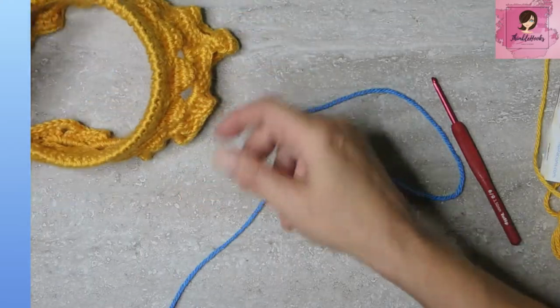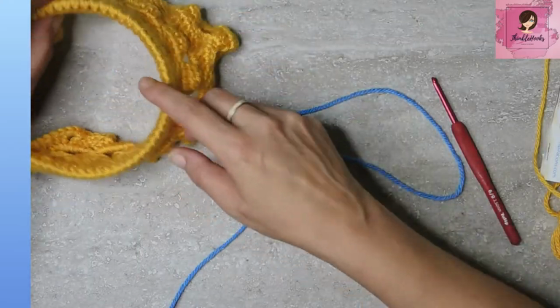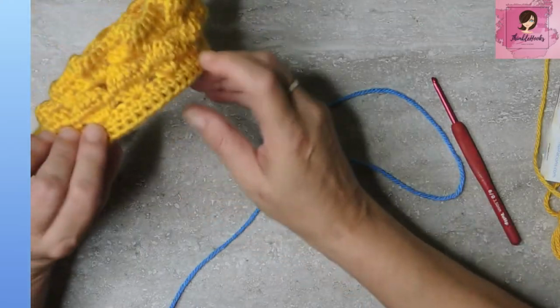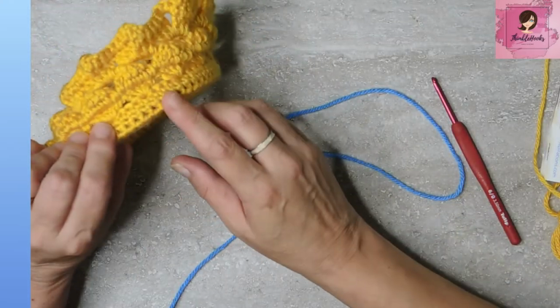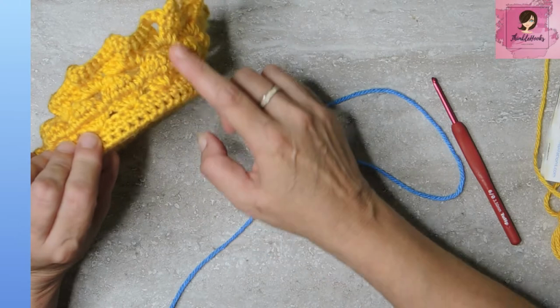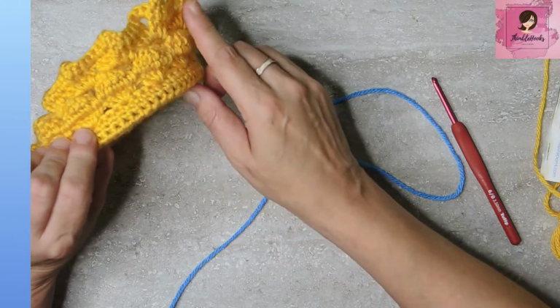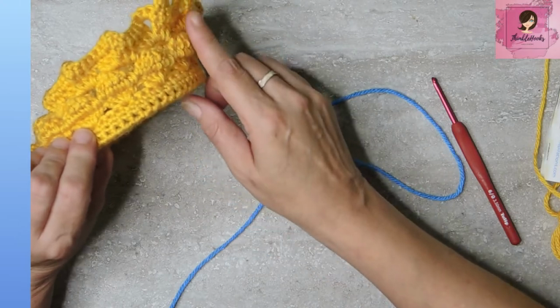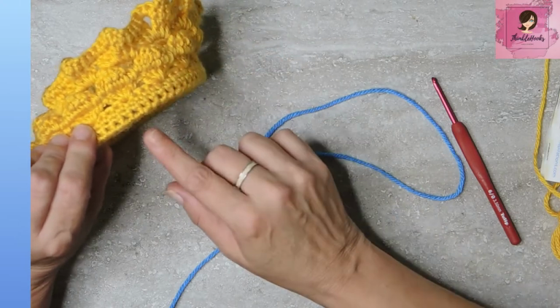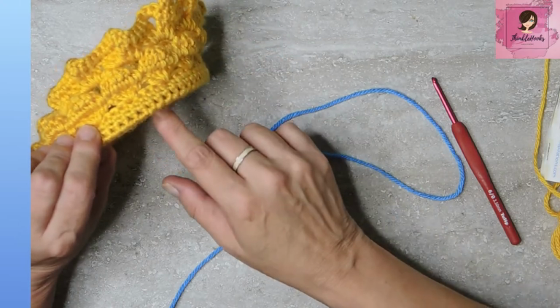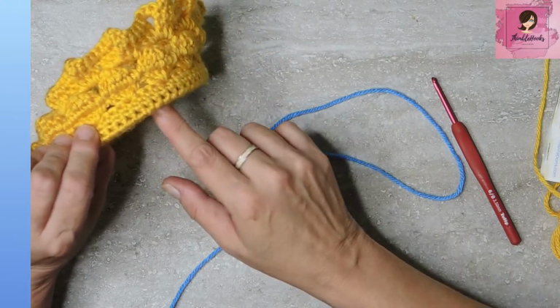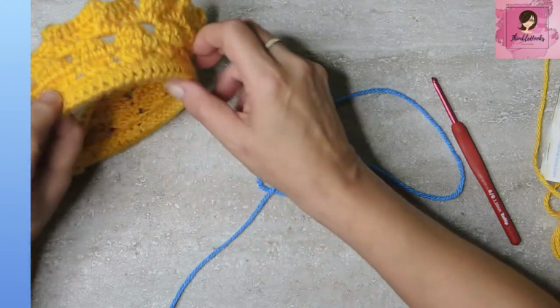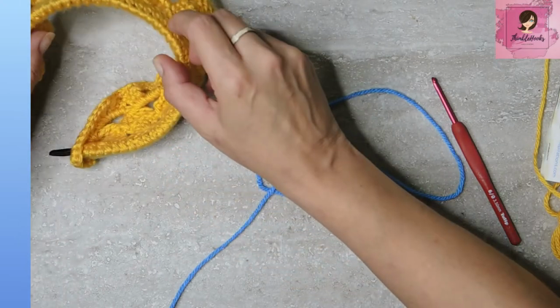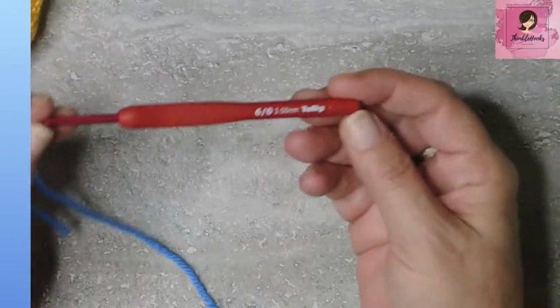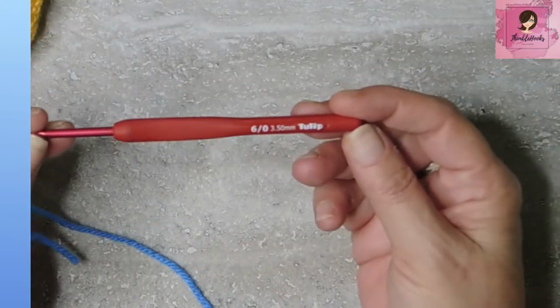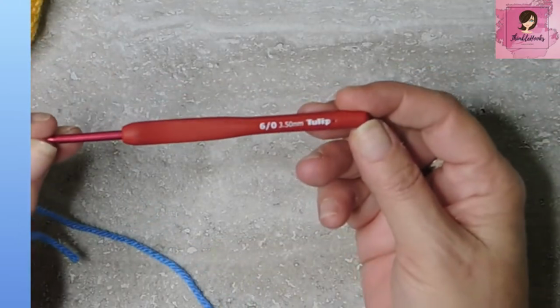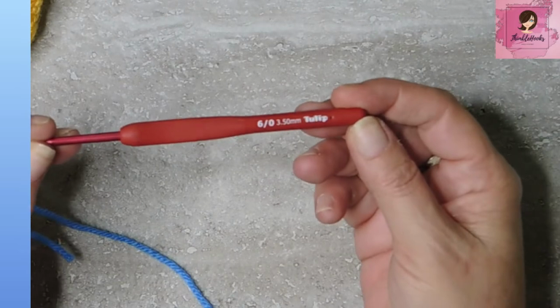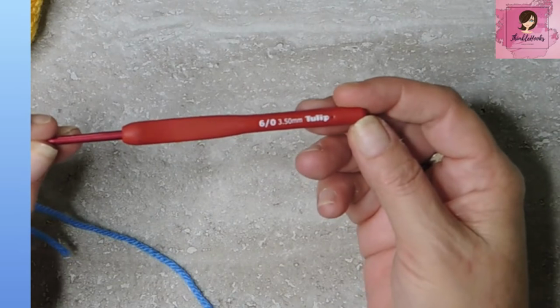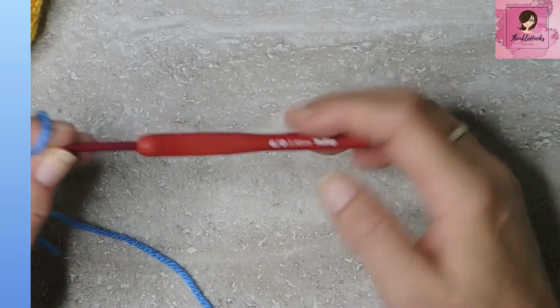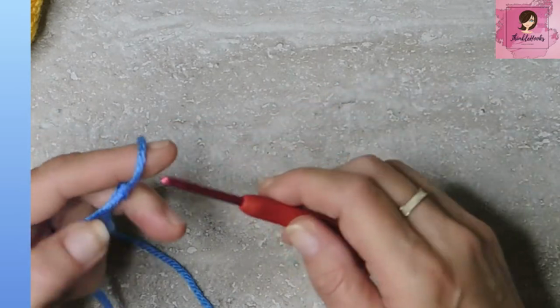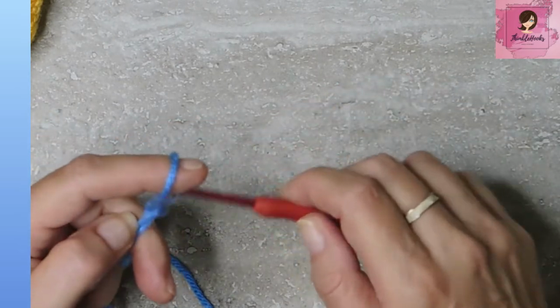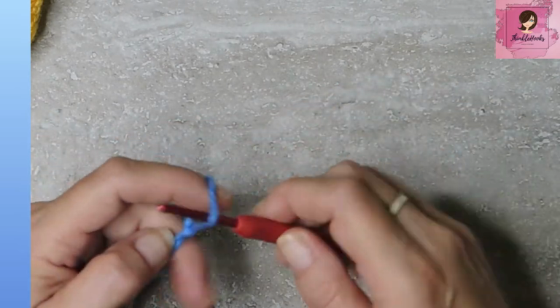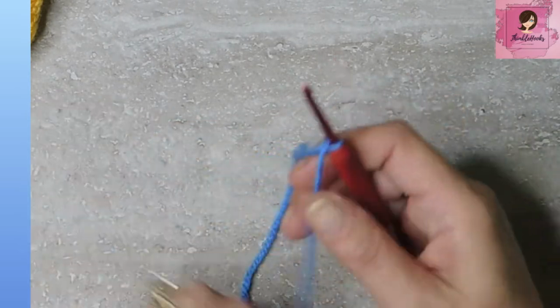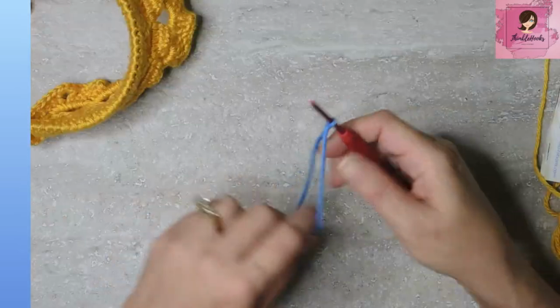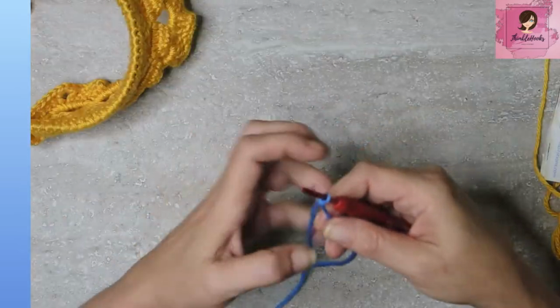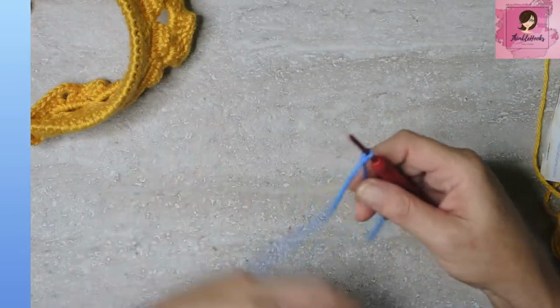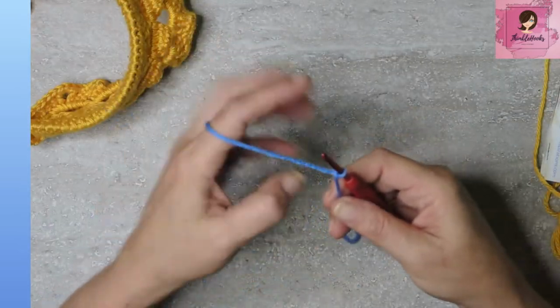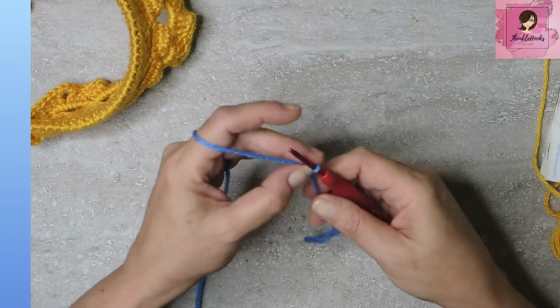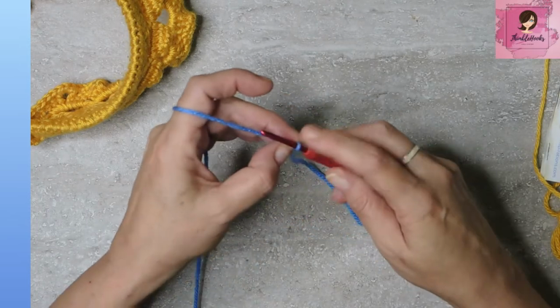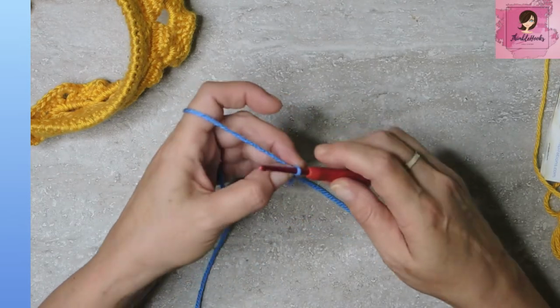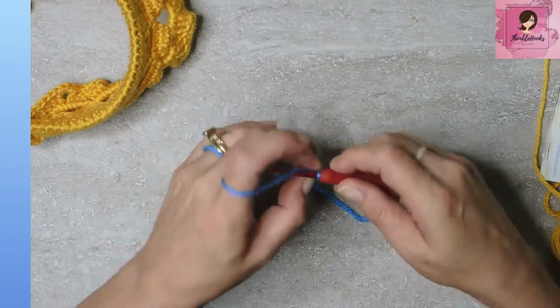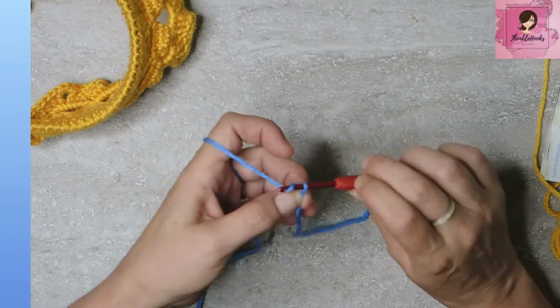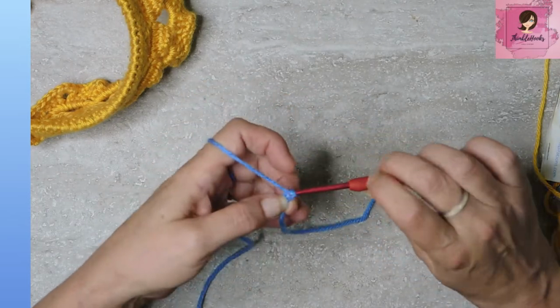We start at the bottom and work our way up. I've got my 3.5mm Tulip hook out today. Do a slip knot and chain 54. Do it loosely, because we're going to work in those little back bumps.